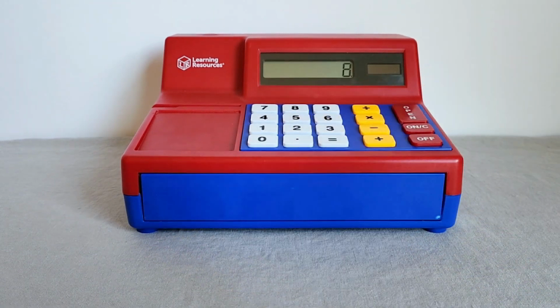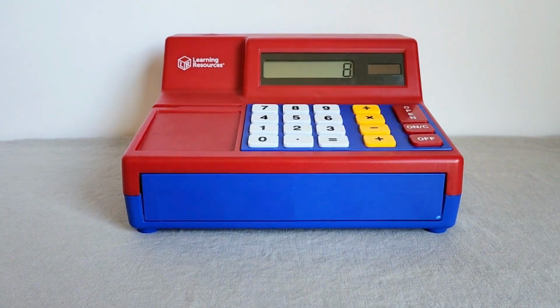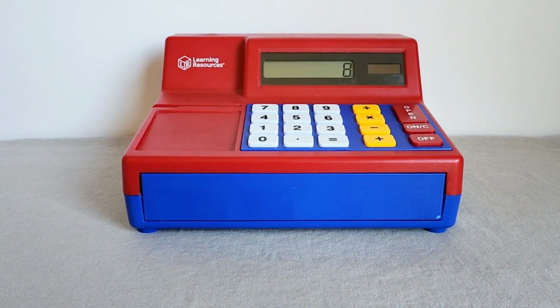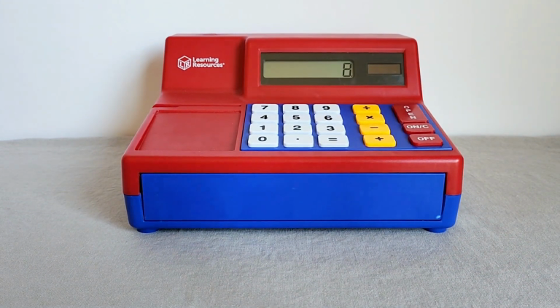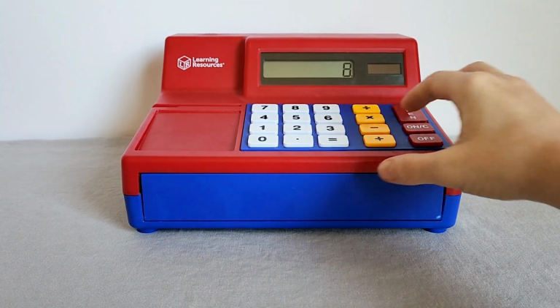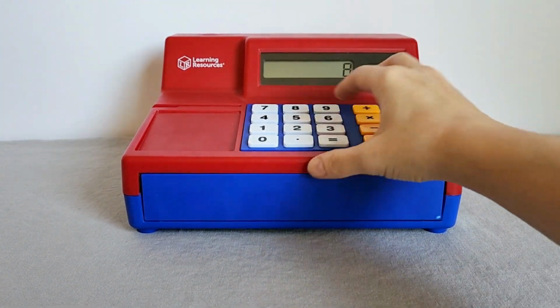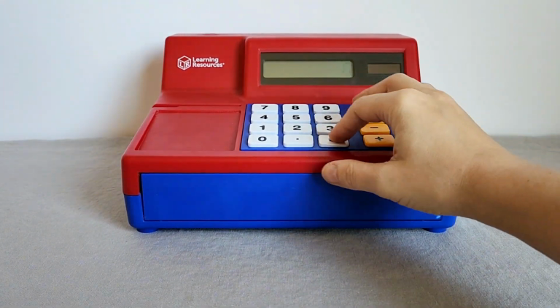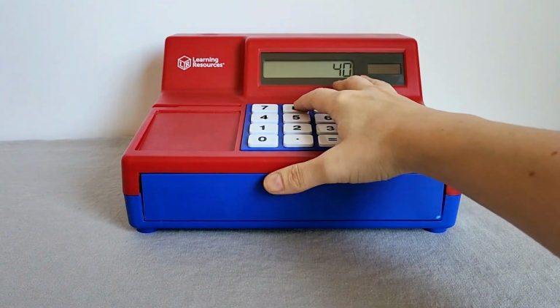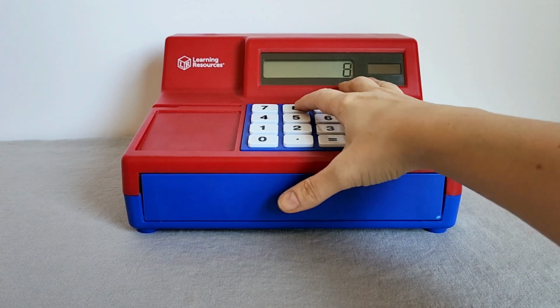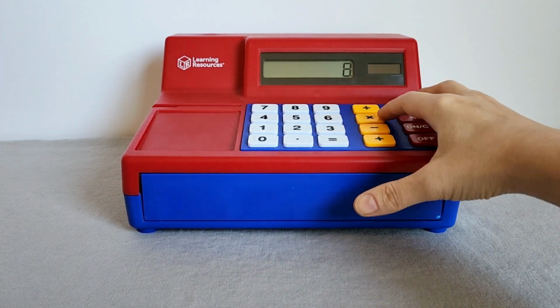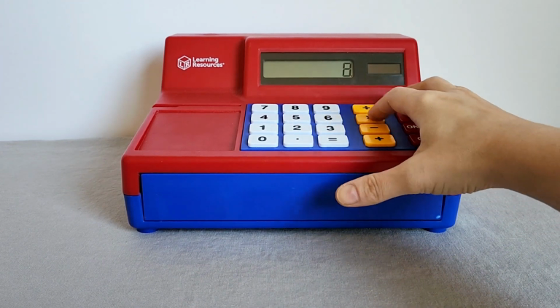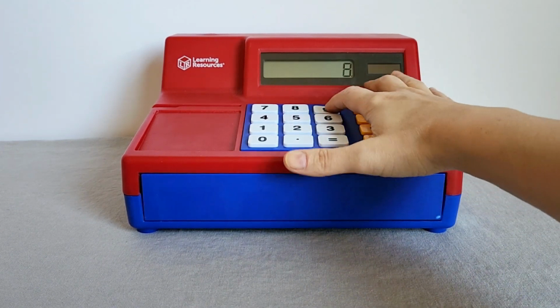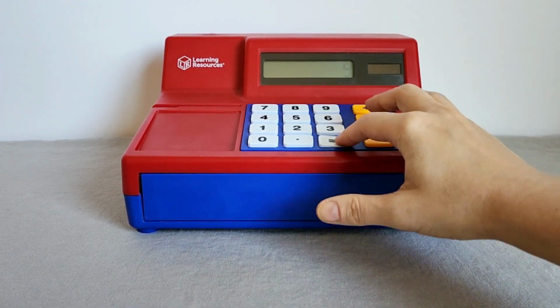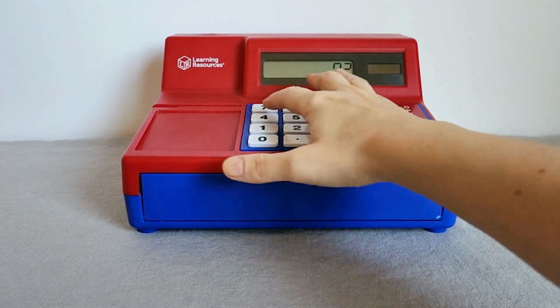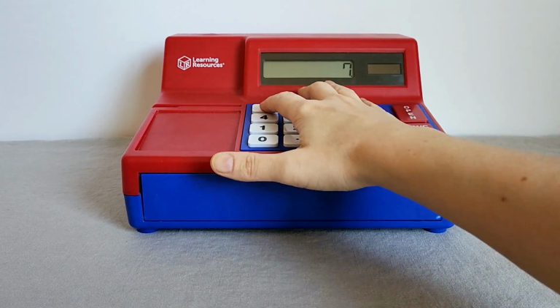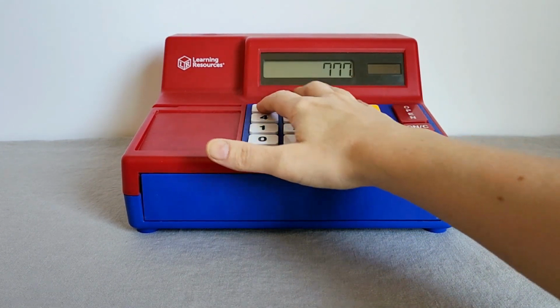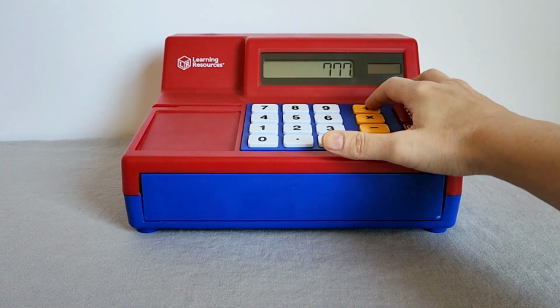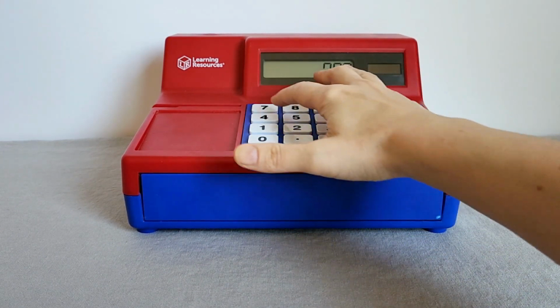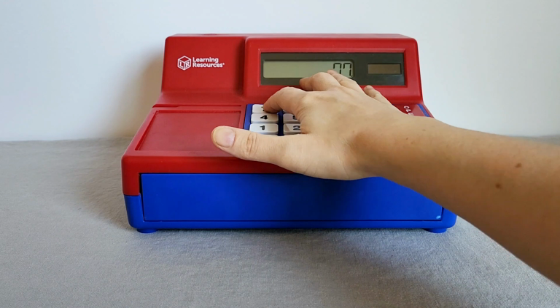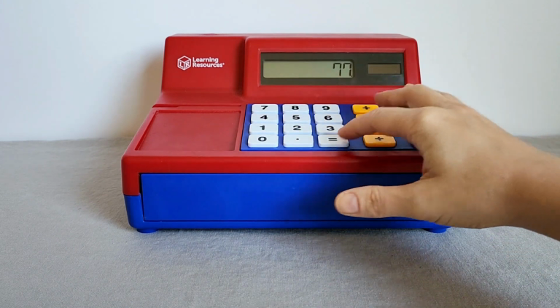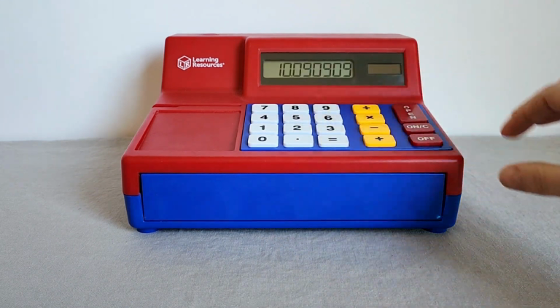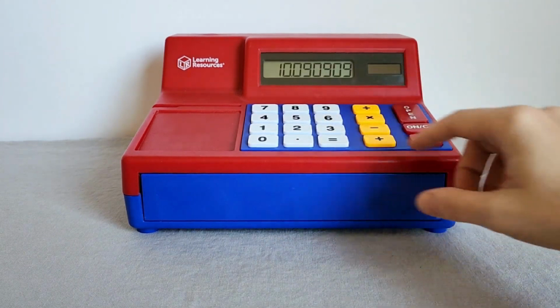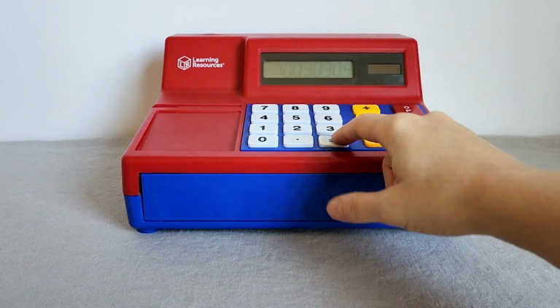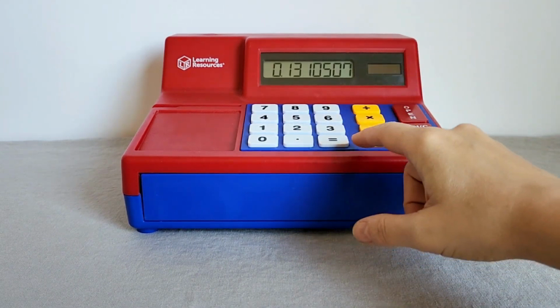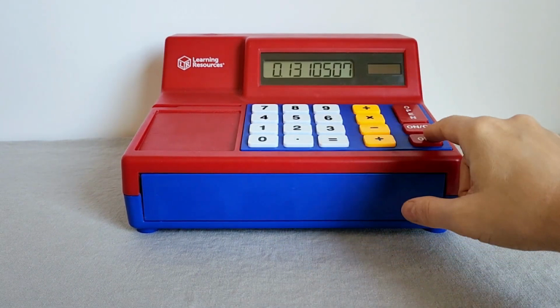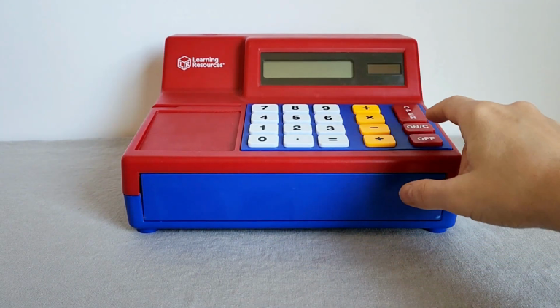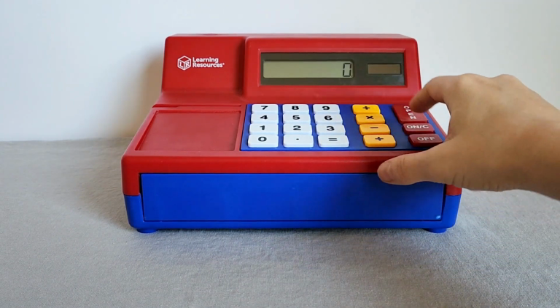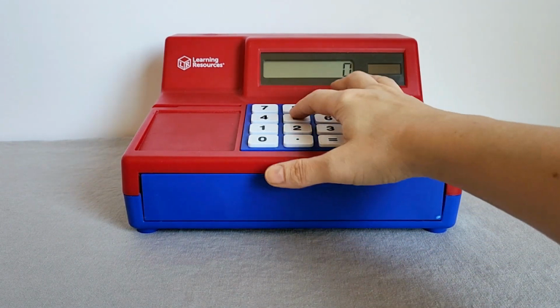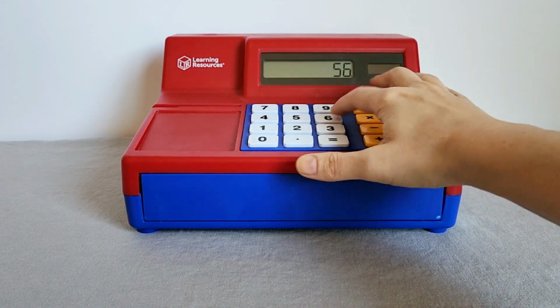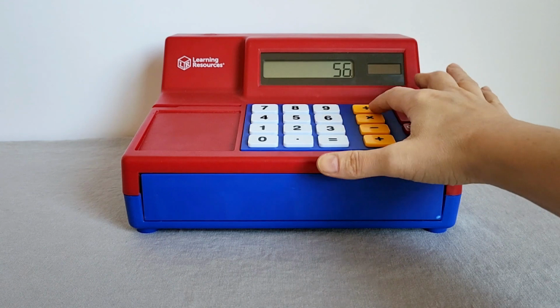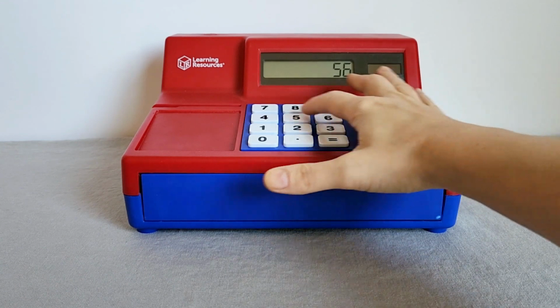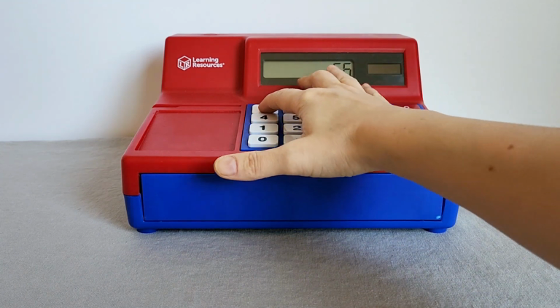I spent a while looking at different play cash registers because my kid wanted a cash register — he loves to play store and he wanted something to be able to calculate on. So we looked around at a bunch of different ones.